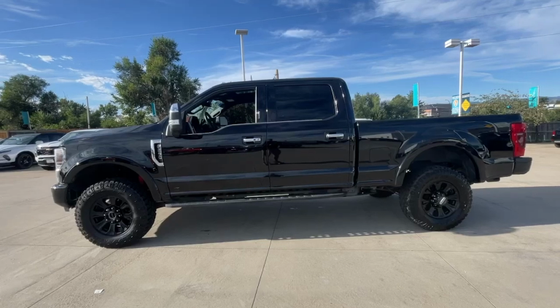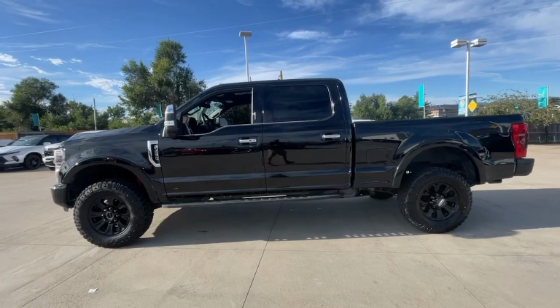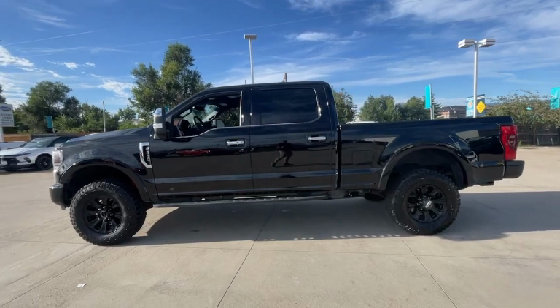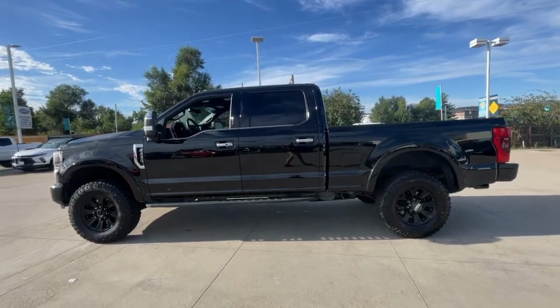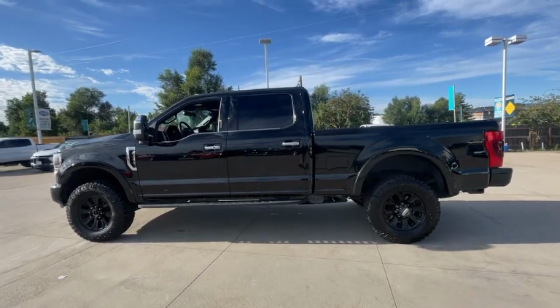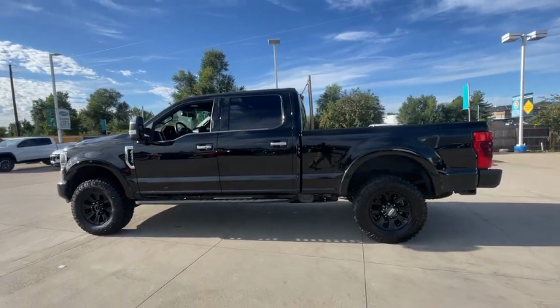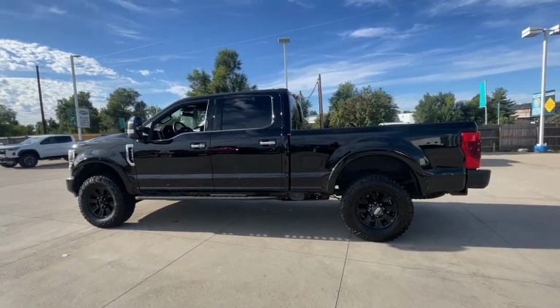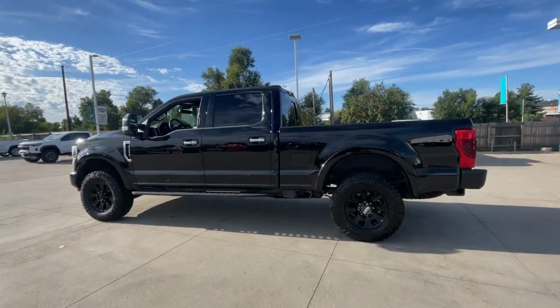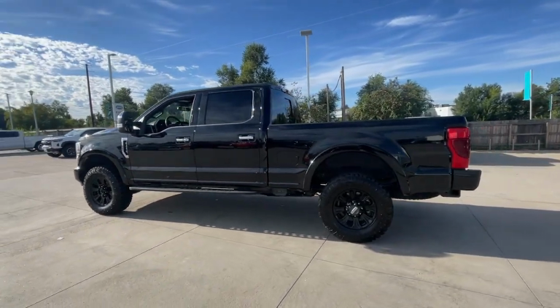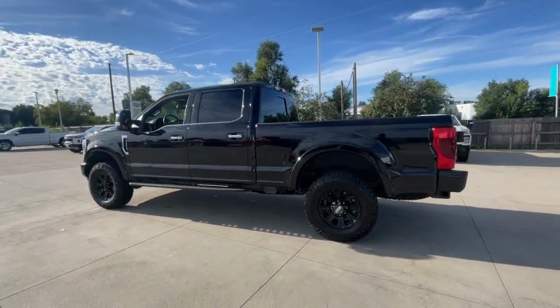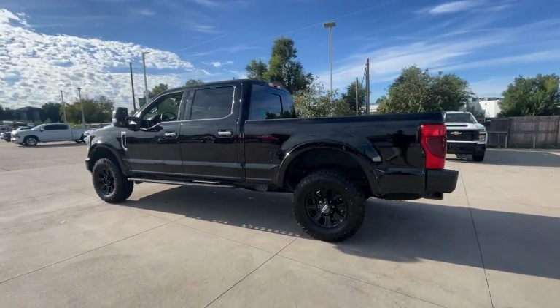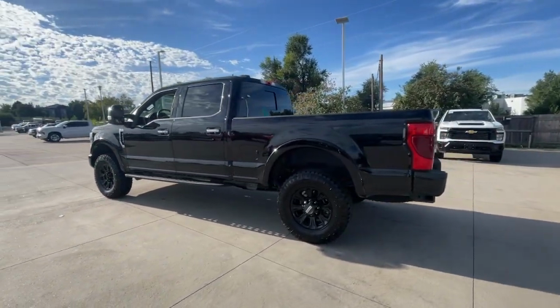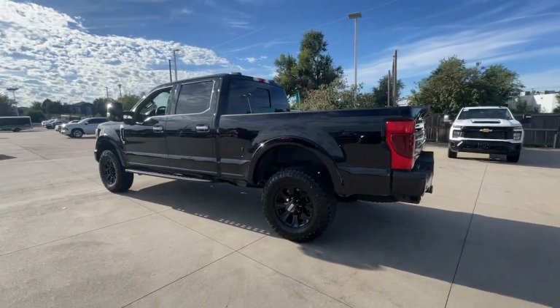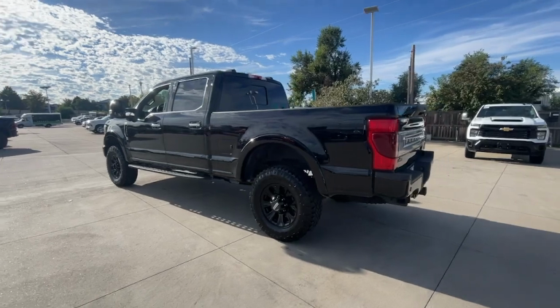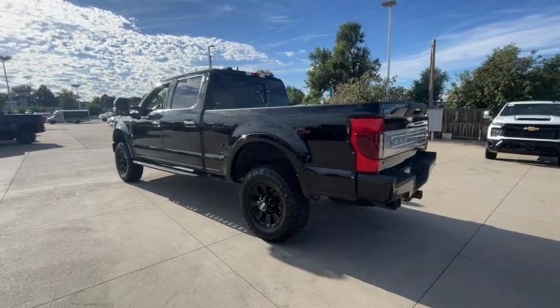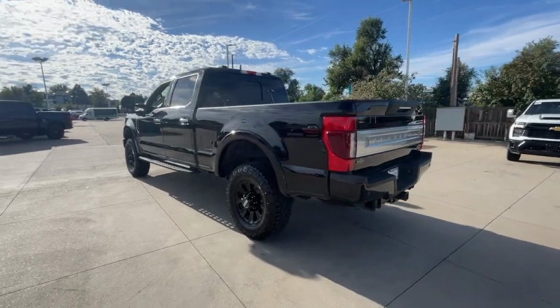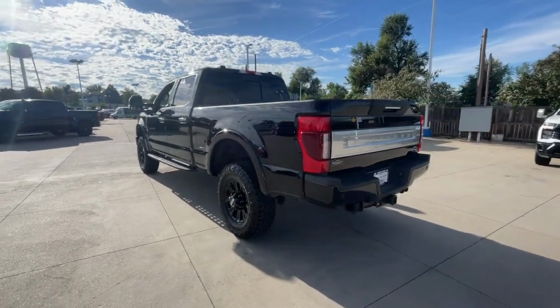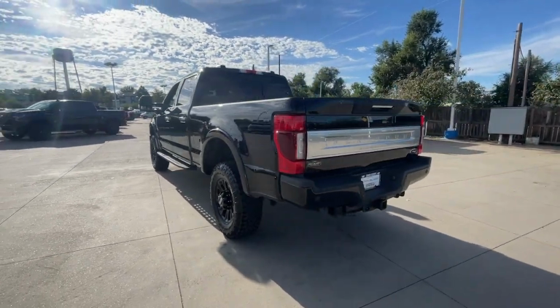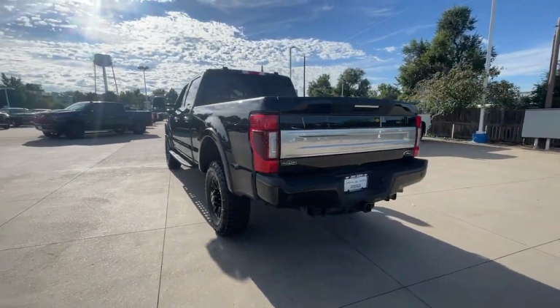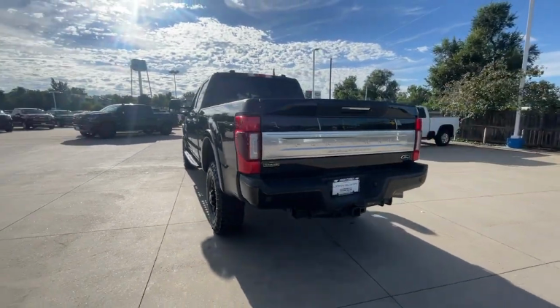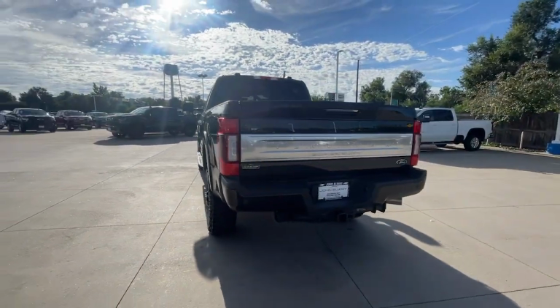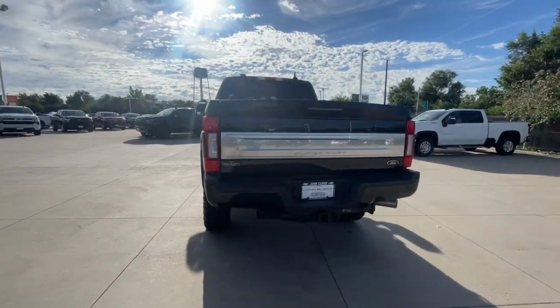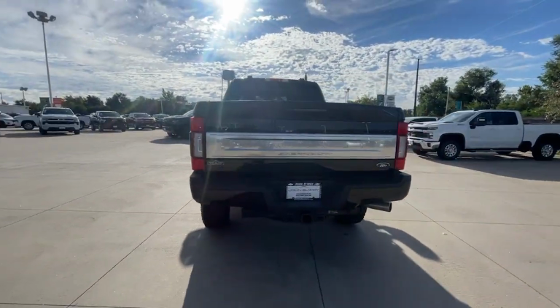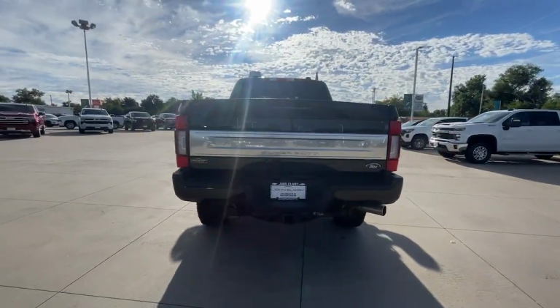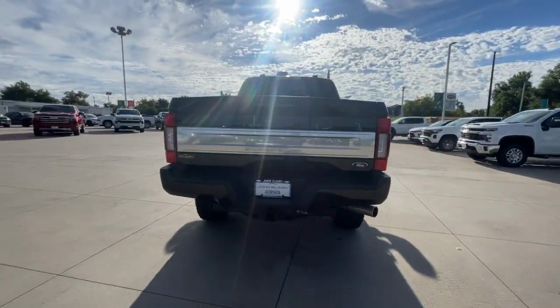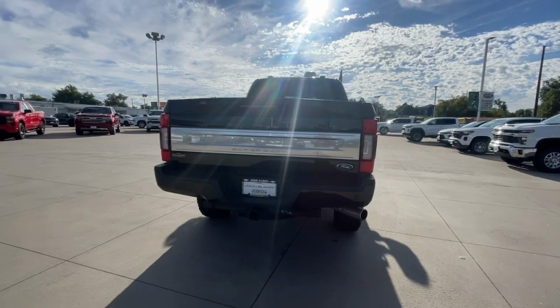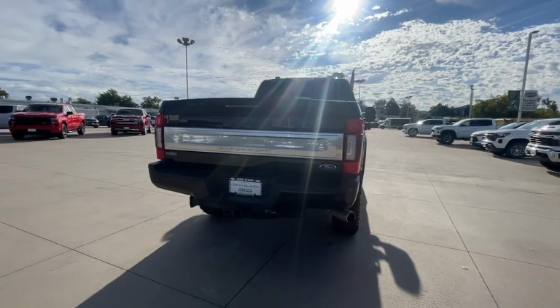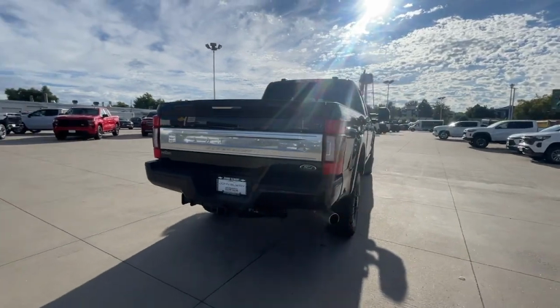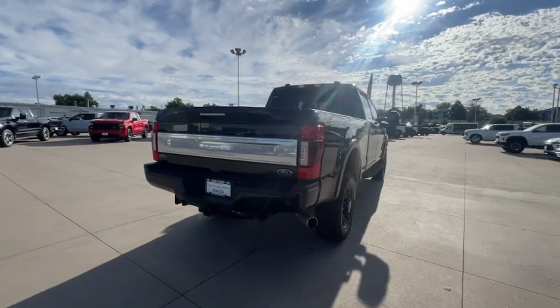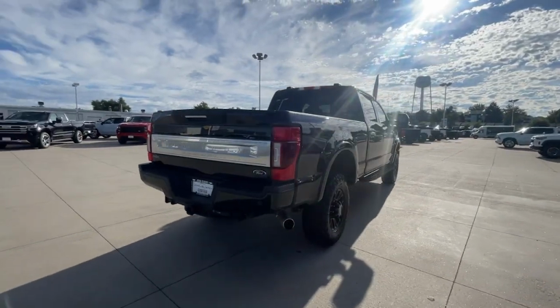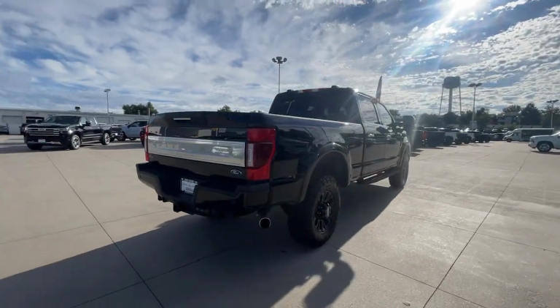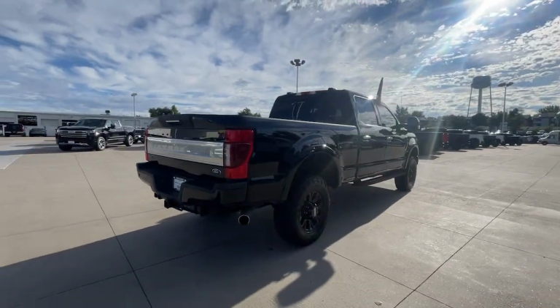Go home happy with the 2022 Ford F-250. This vehicle is an outstanding buy with fewer than 25,000 miles on the odometer. If you're going to do it, do it right.